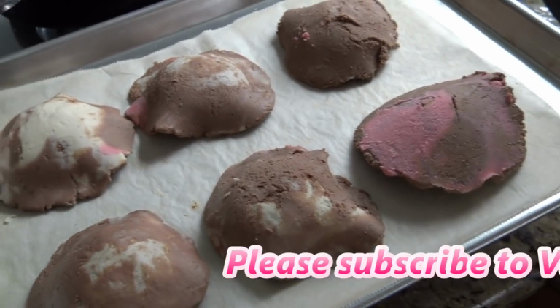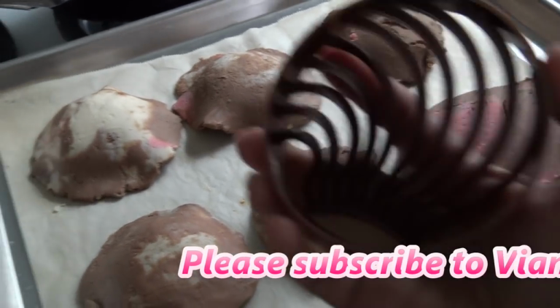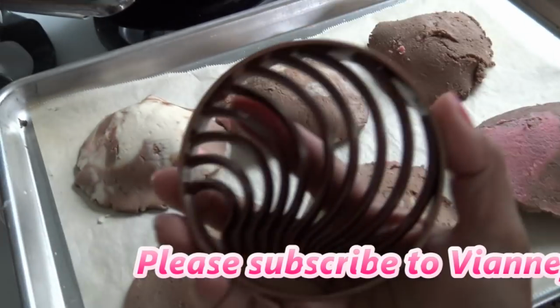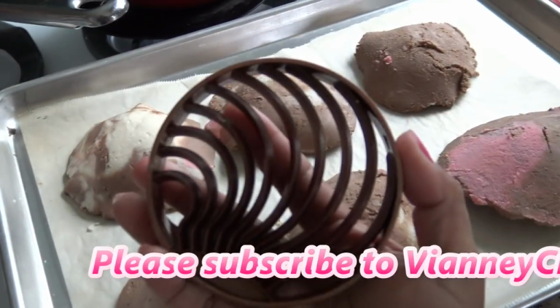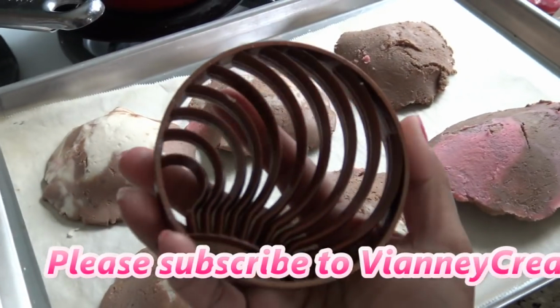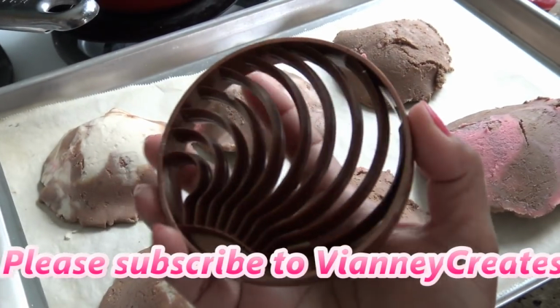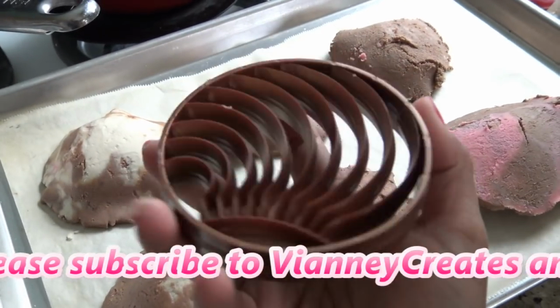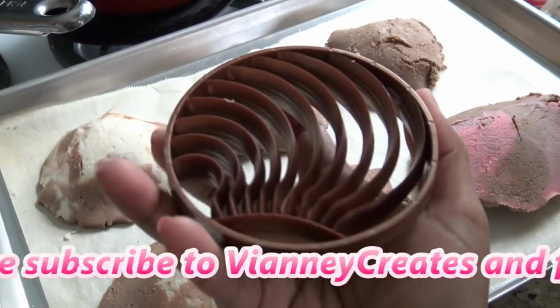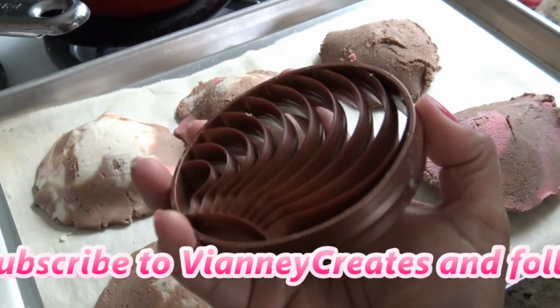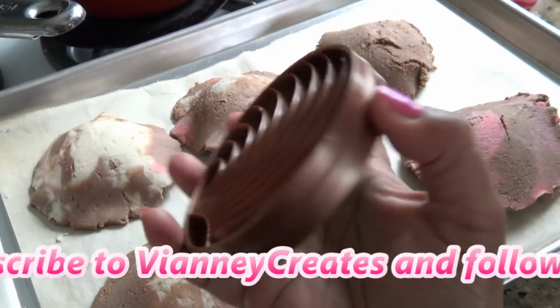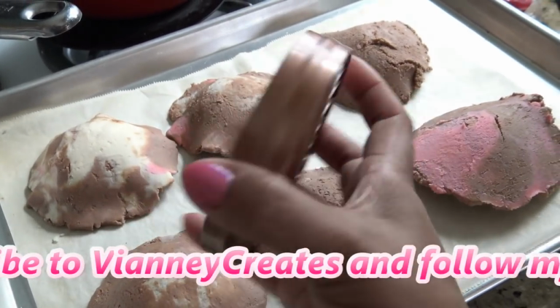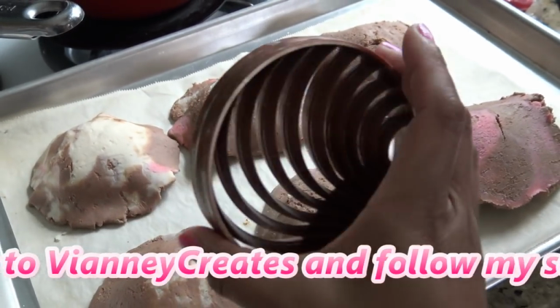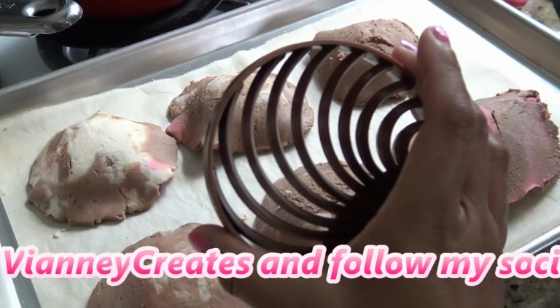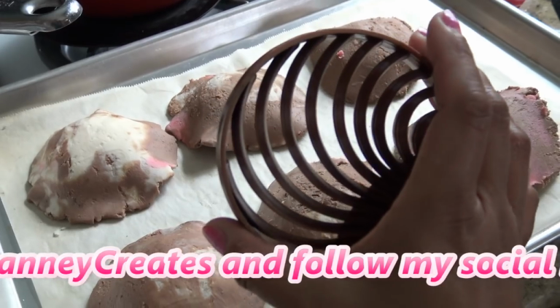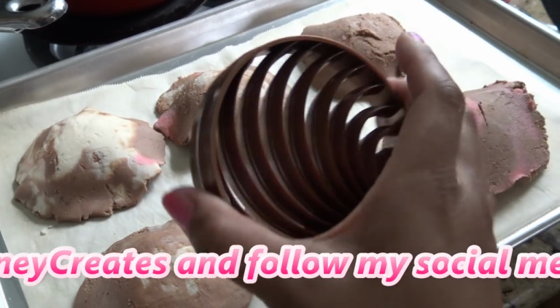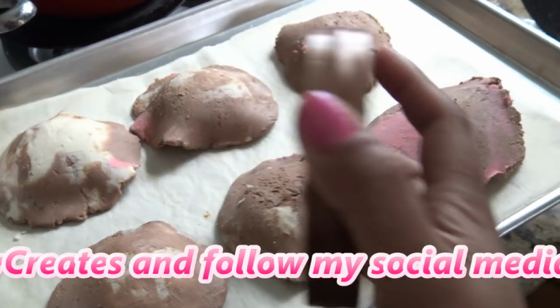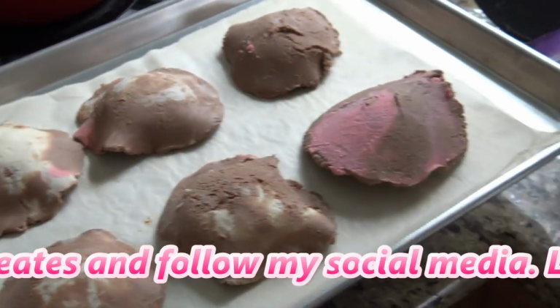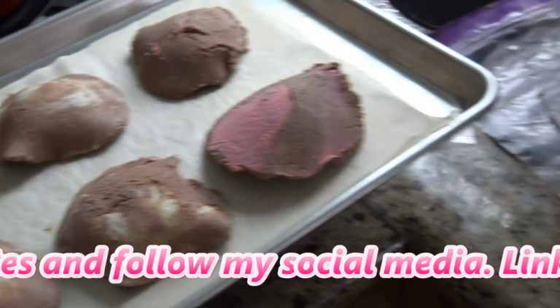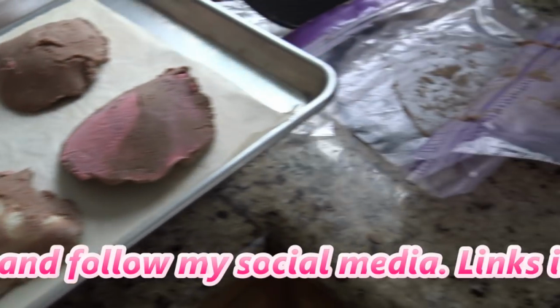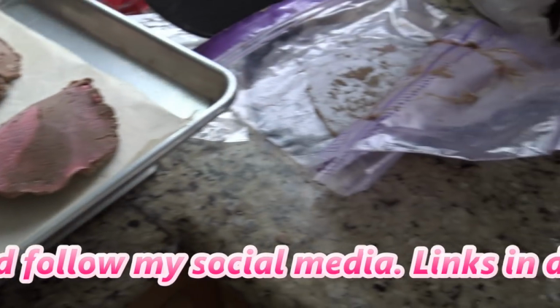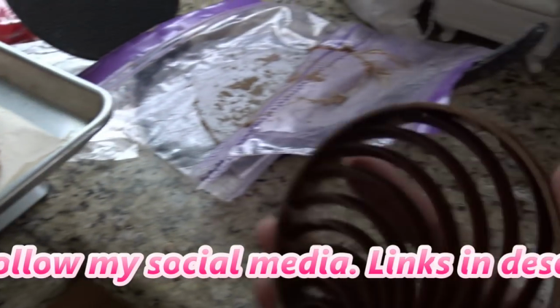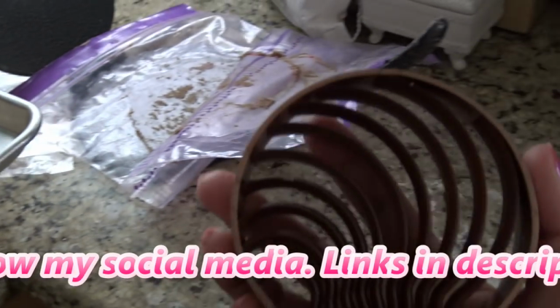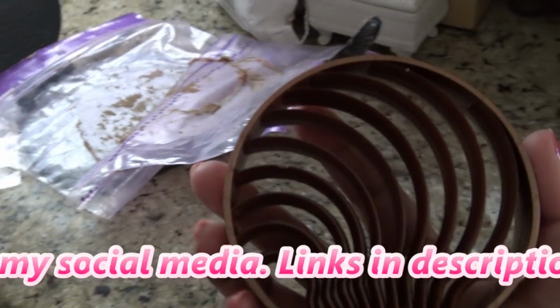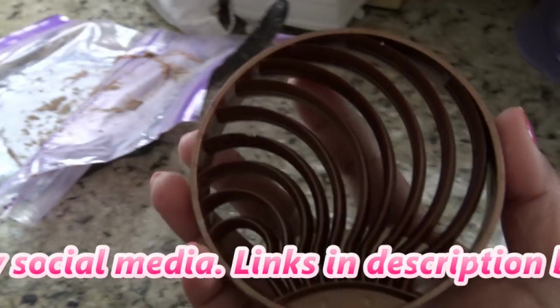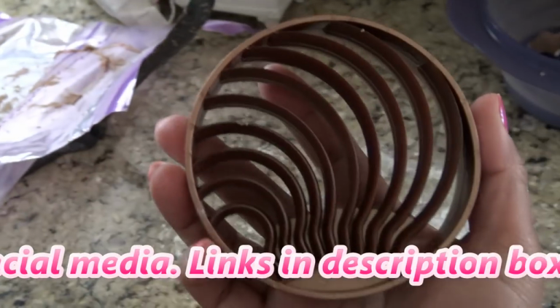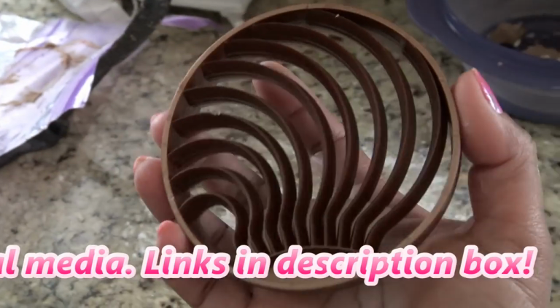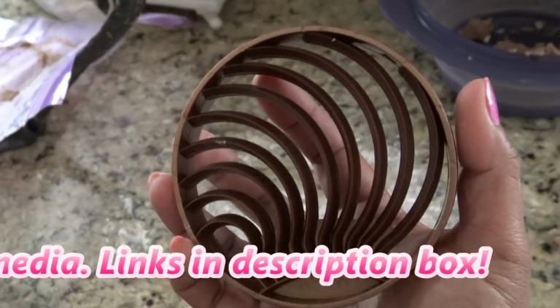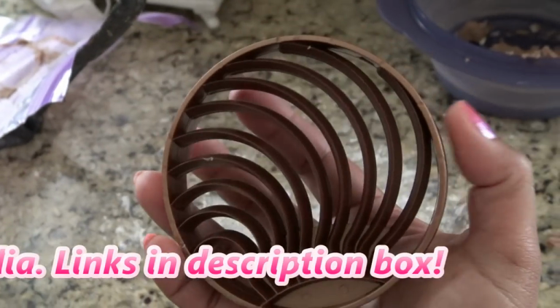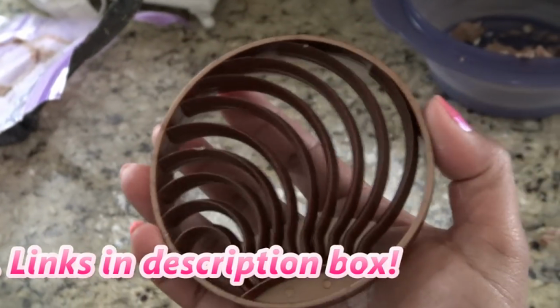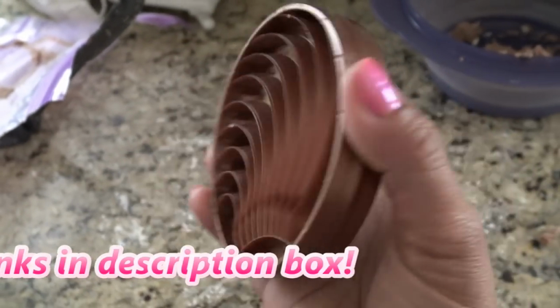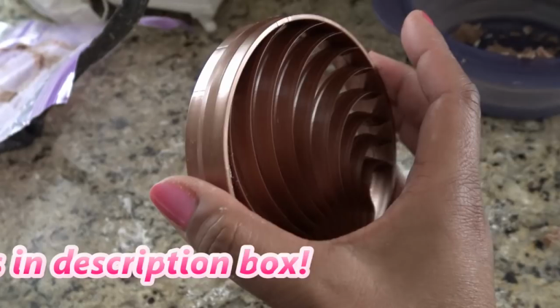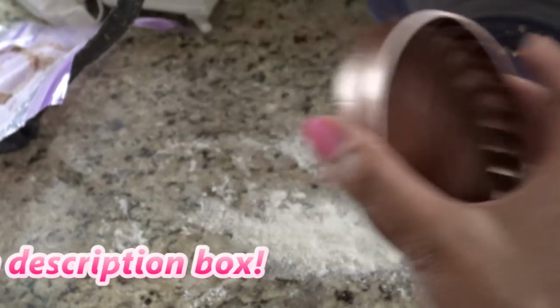I'm going to be using this concha cutter from Amazon. It was $15. I thought it was going to be metal, but it's like plastic.